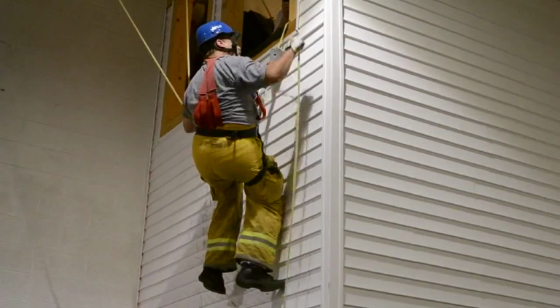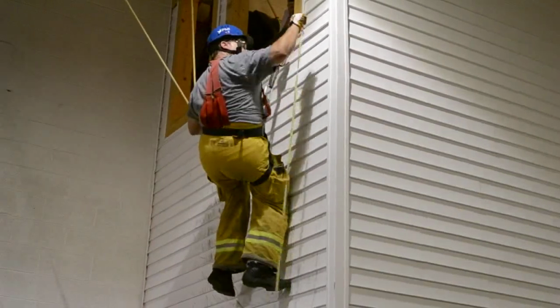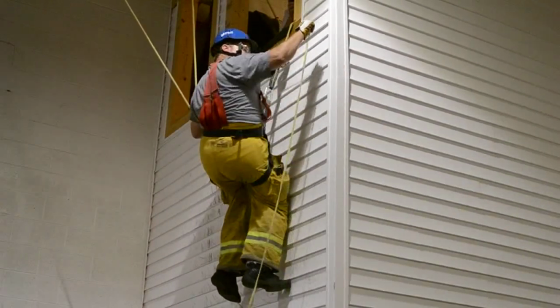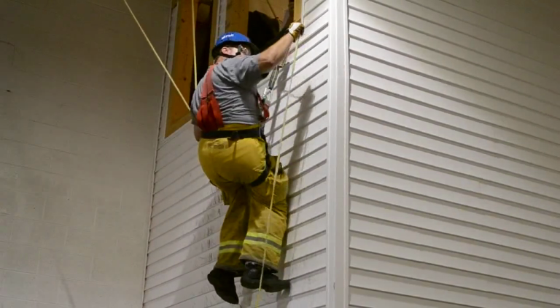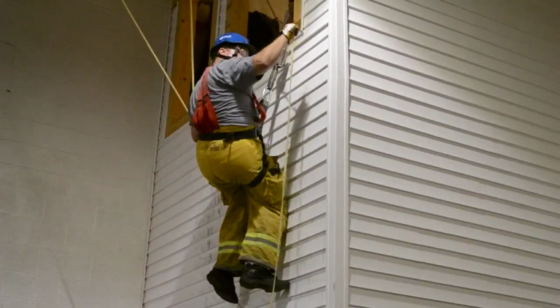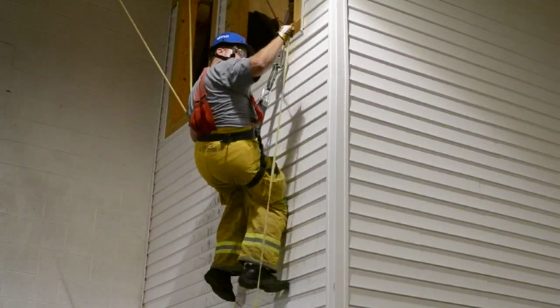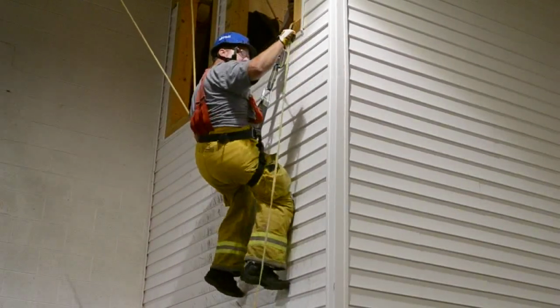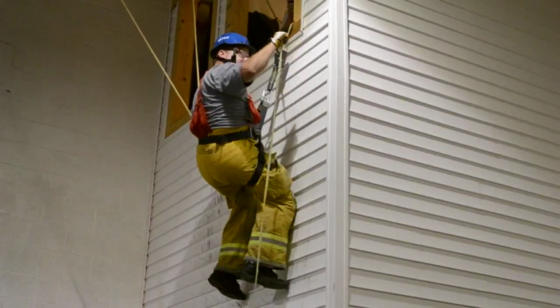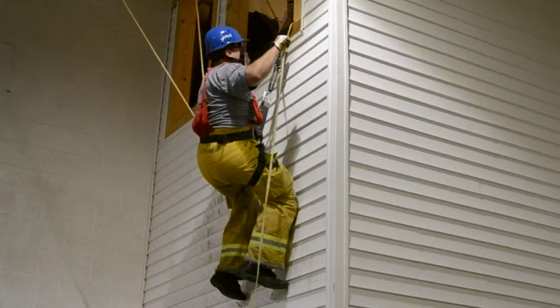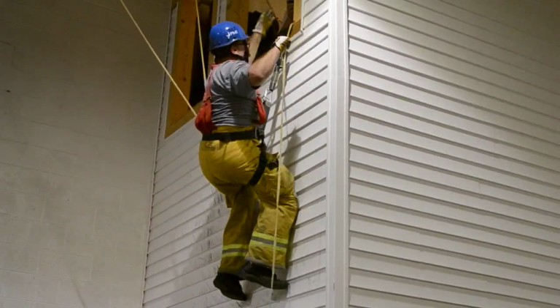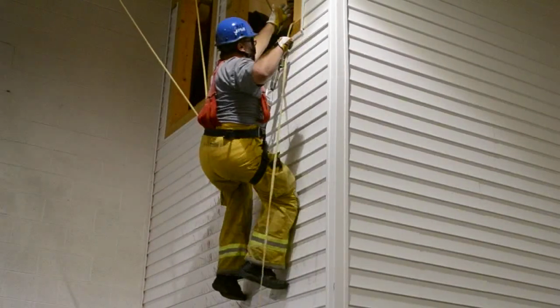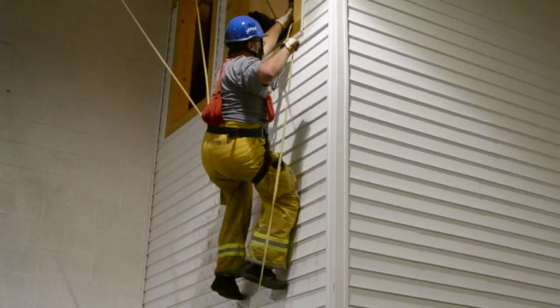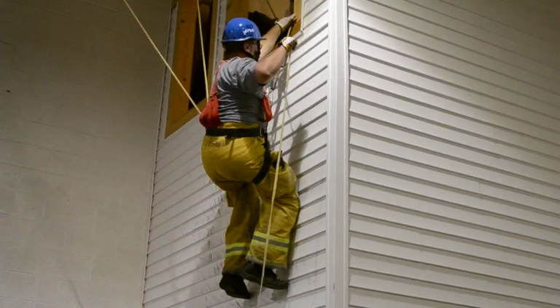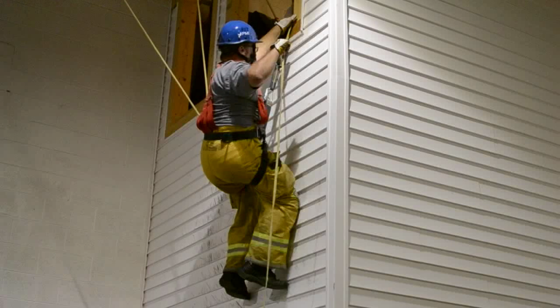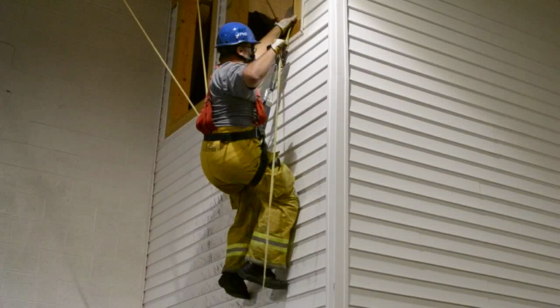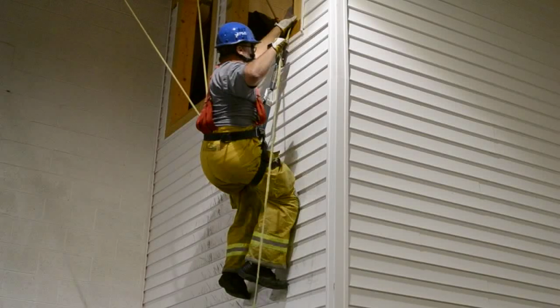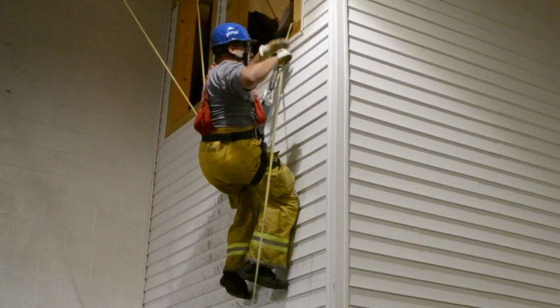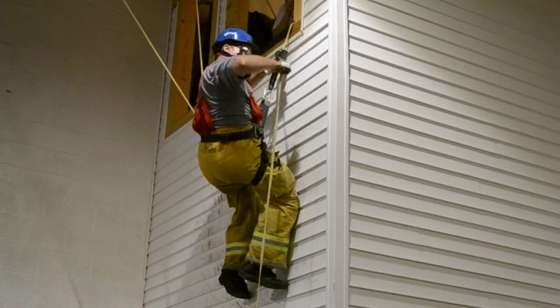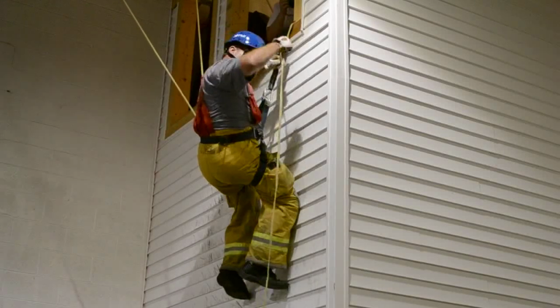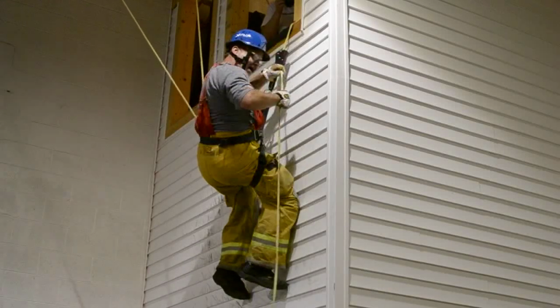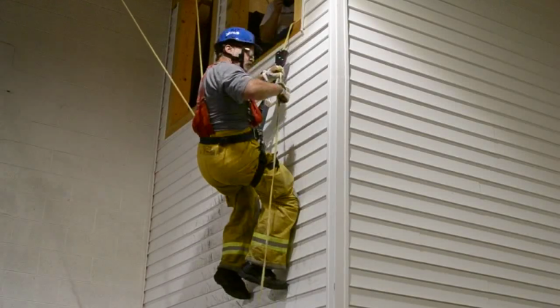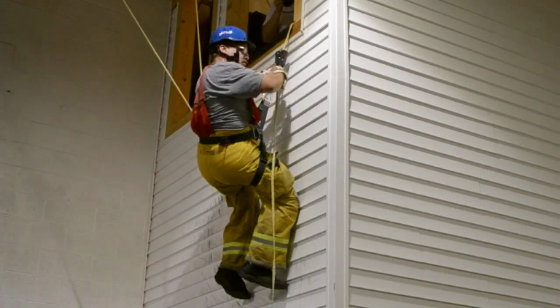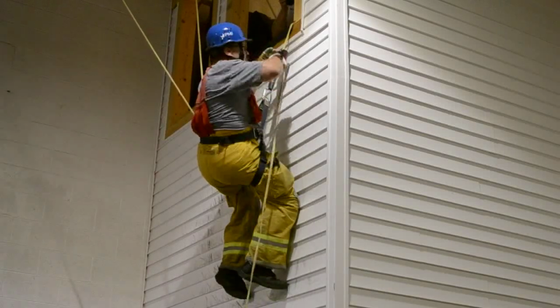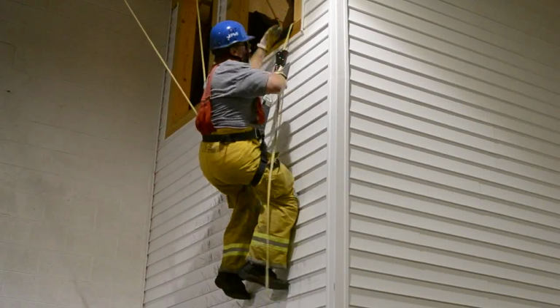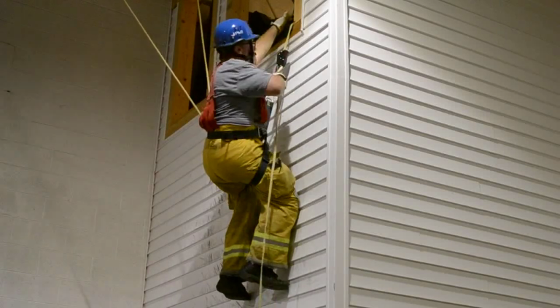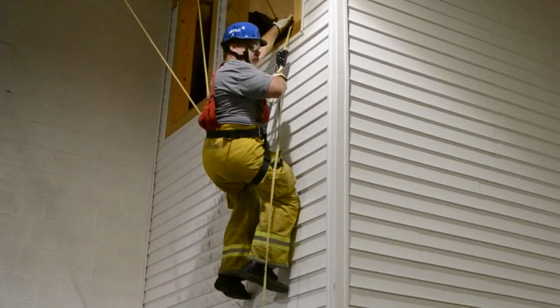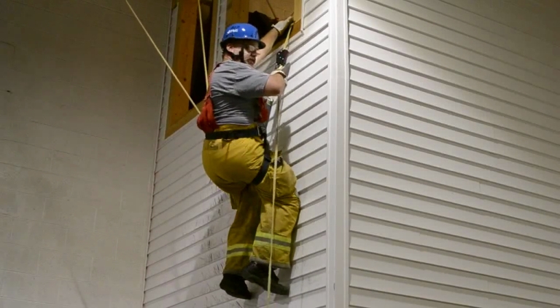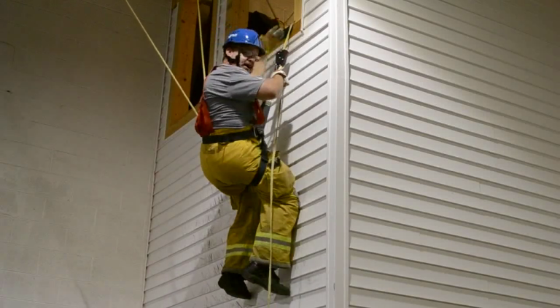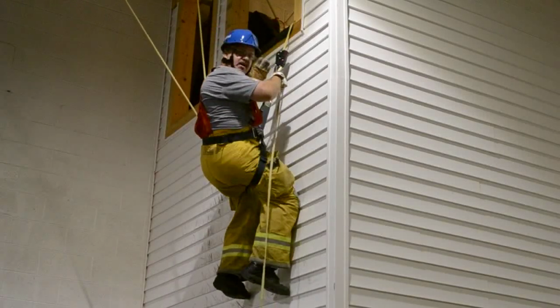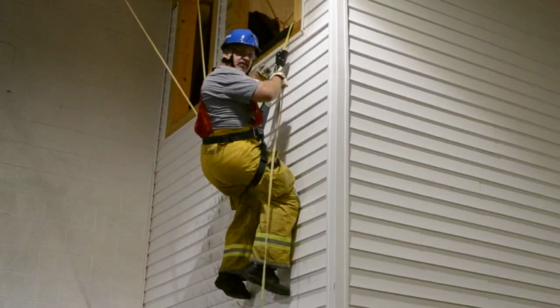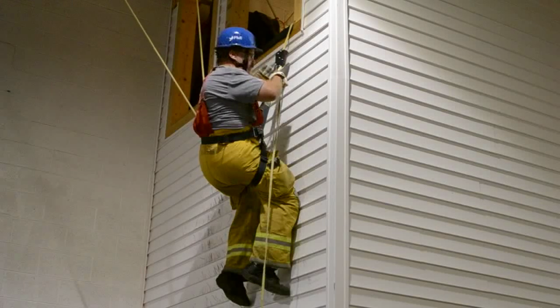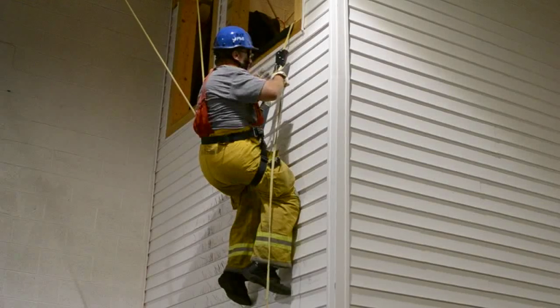I never let go of the brake end. I had my hook cupped. I'm pushing down, putting weight on the hook the entire time that I'm coming out.